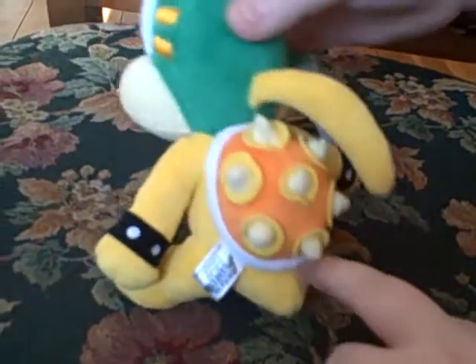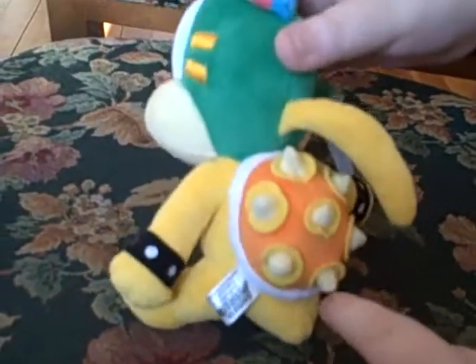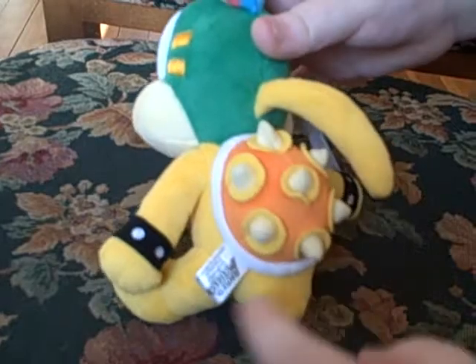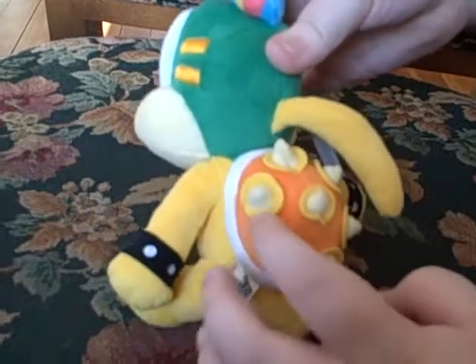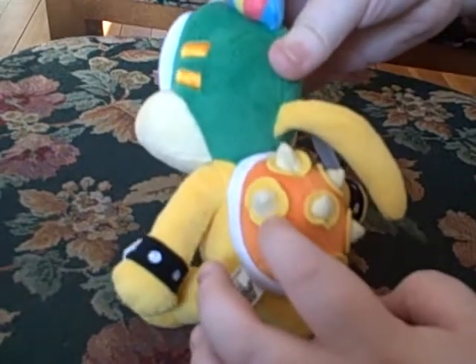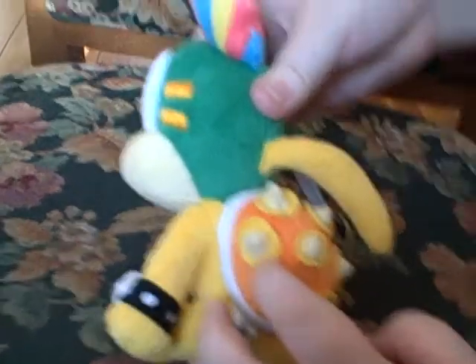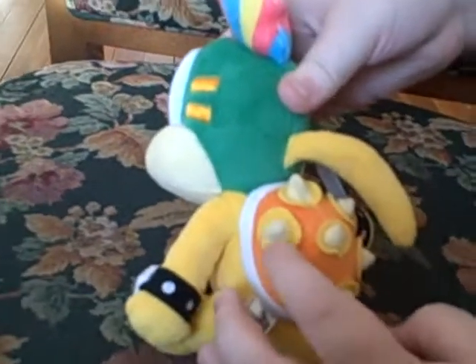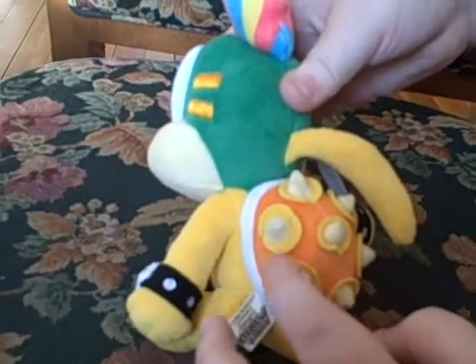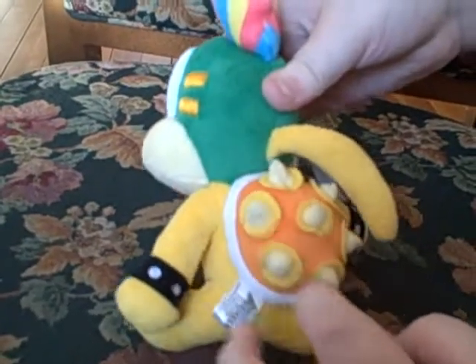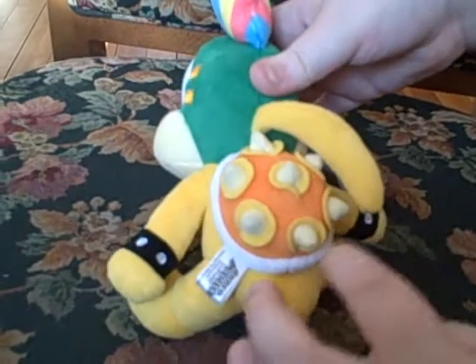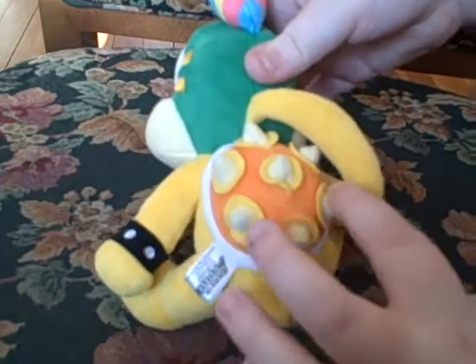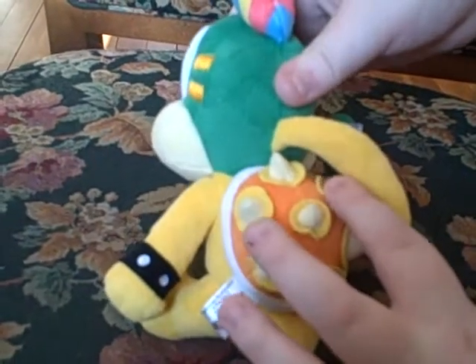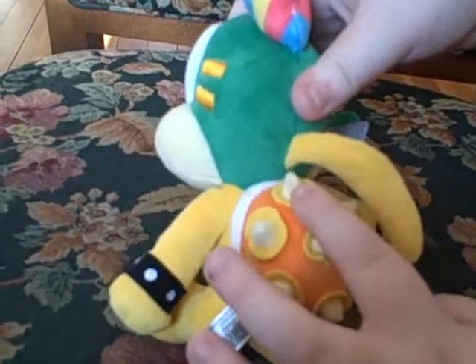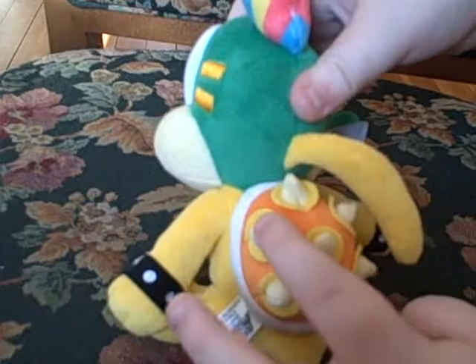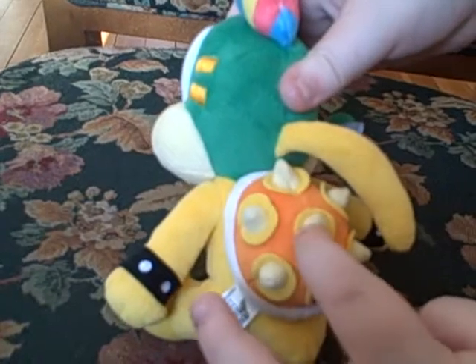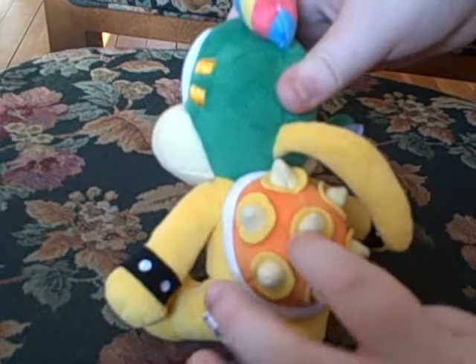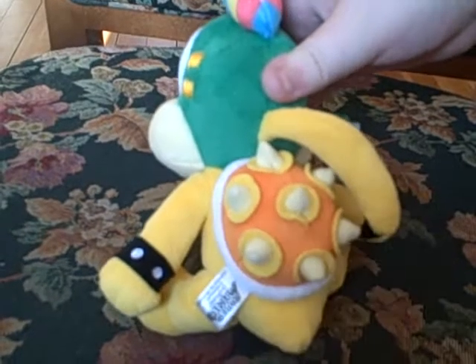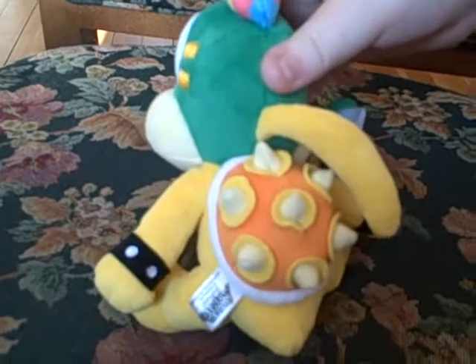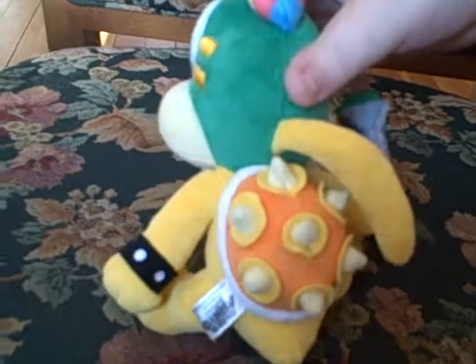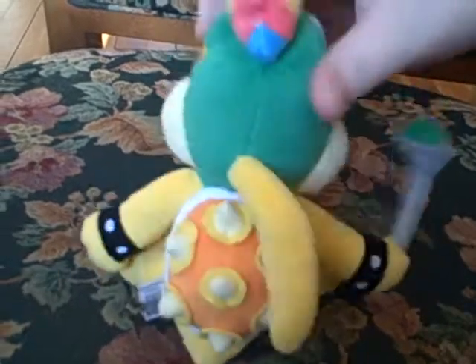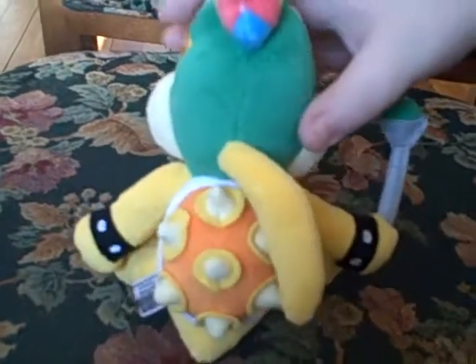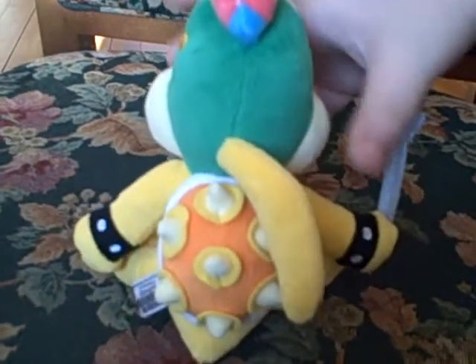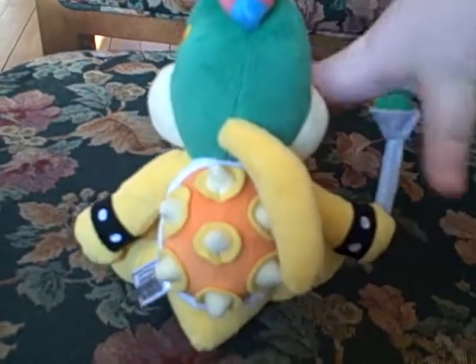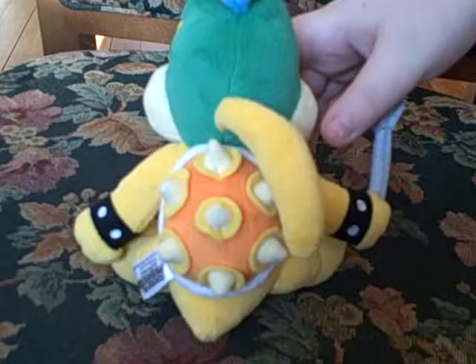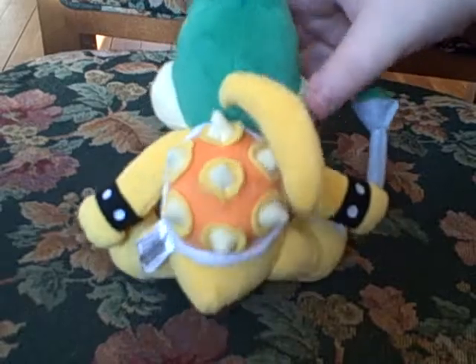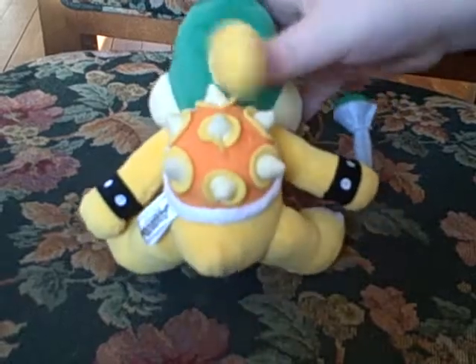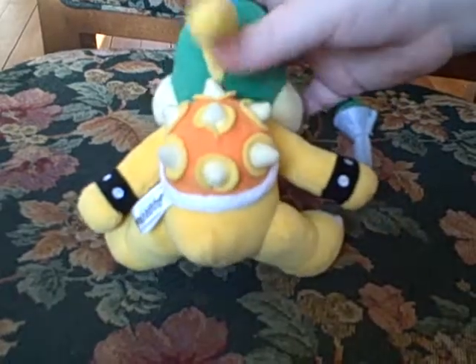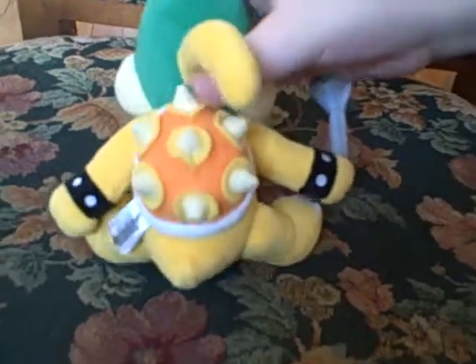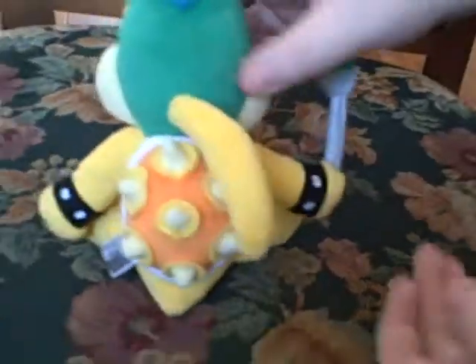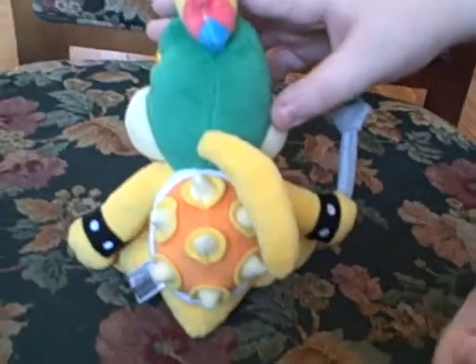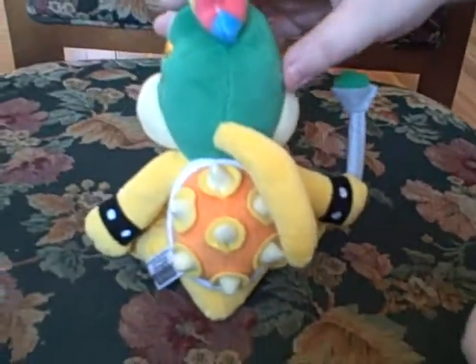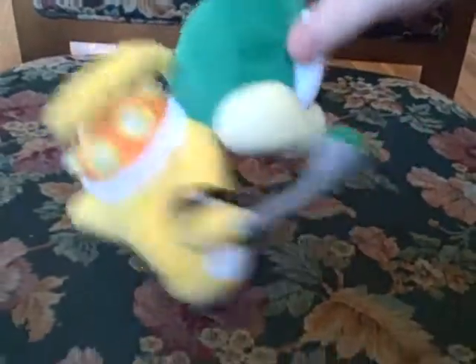And look at the spikes he has — one, two, three, four, five, six, seven, eight spikes. Oh, seven maybe? I'm not exactly sure.